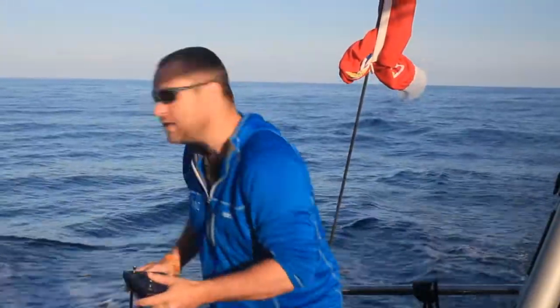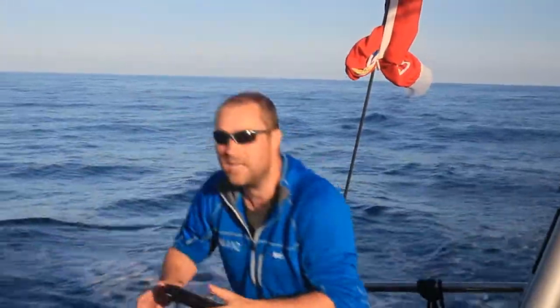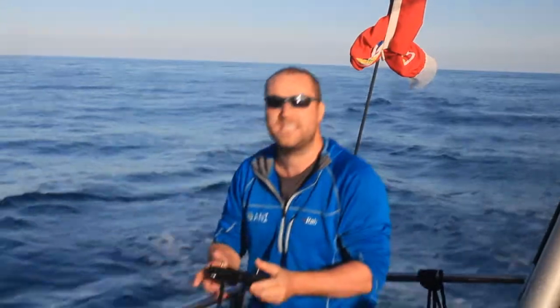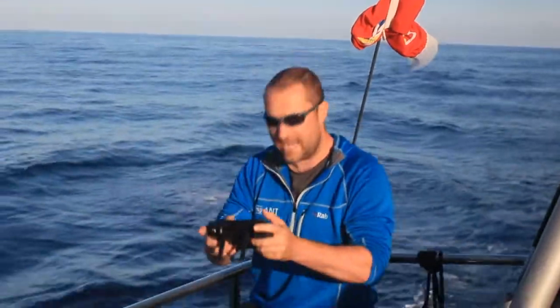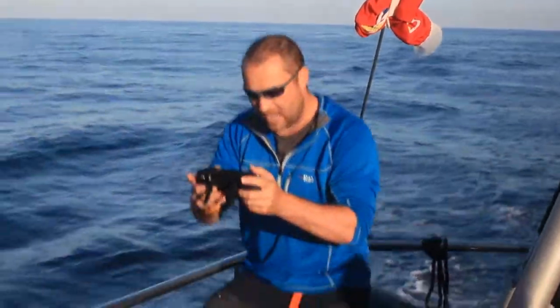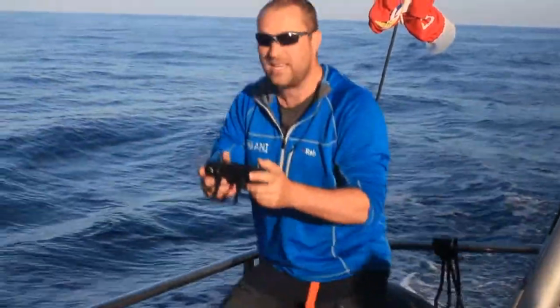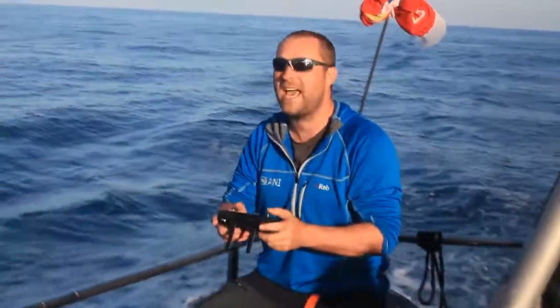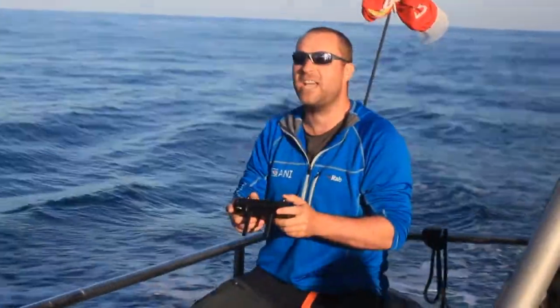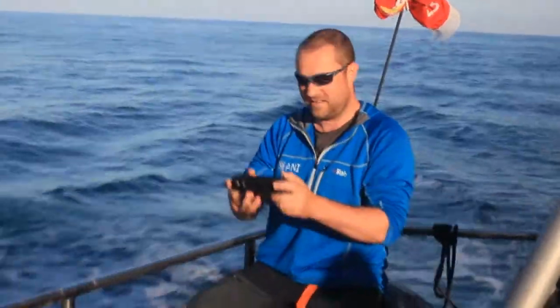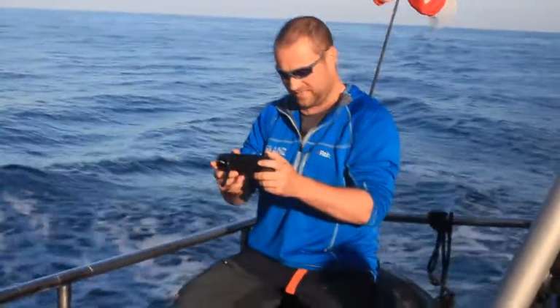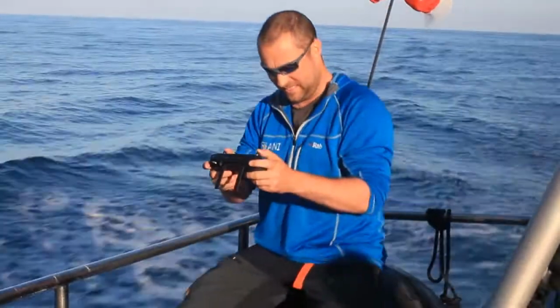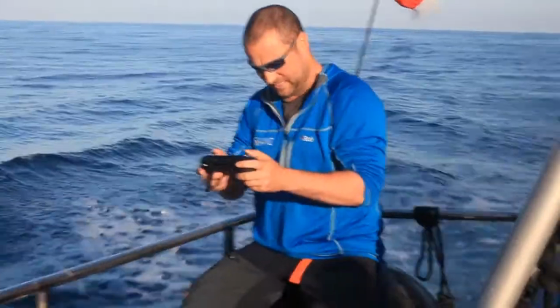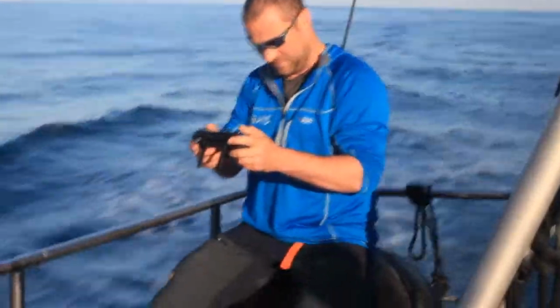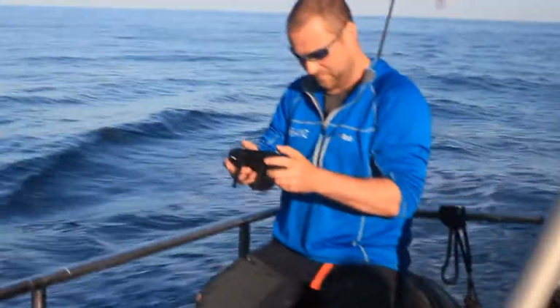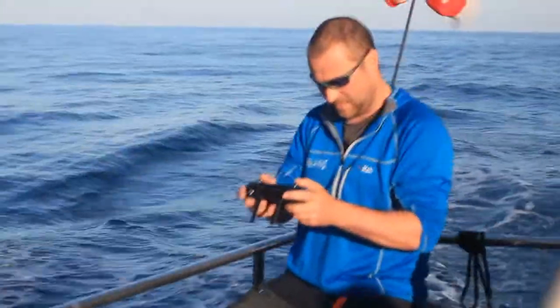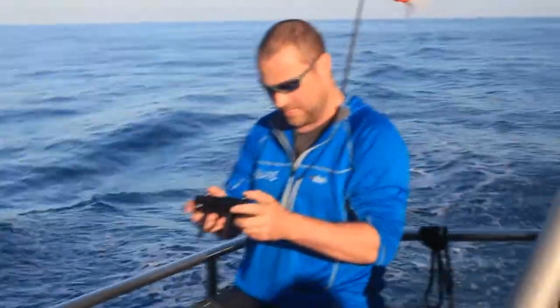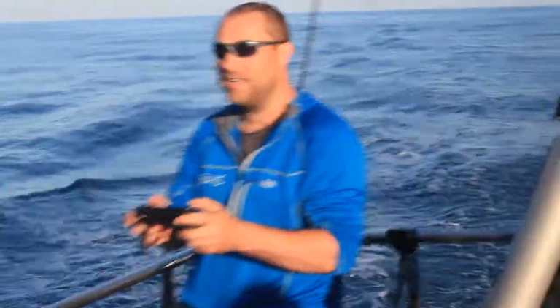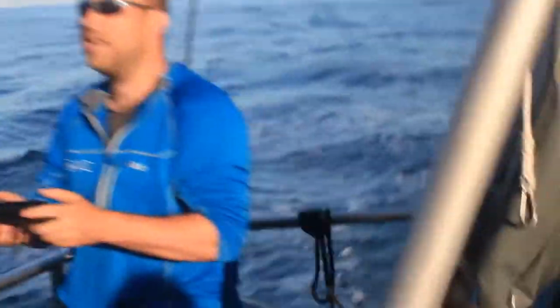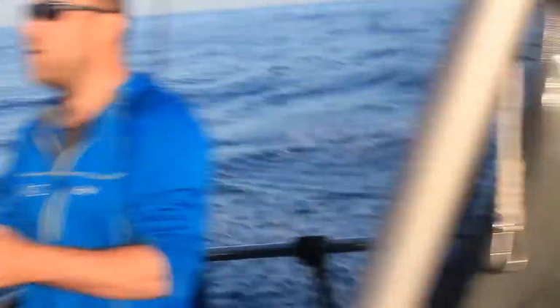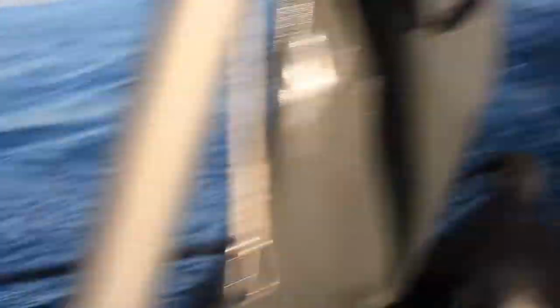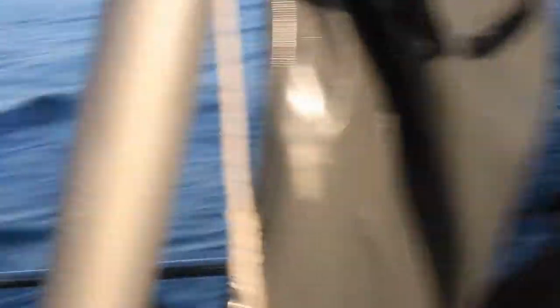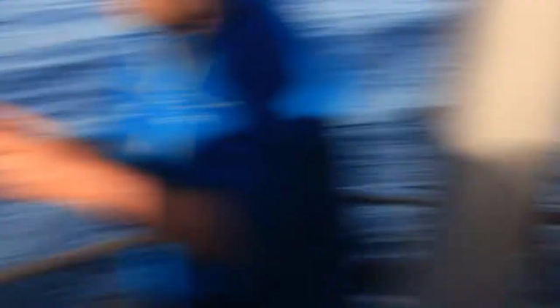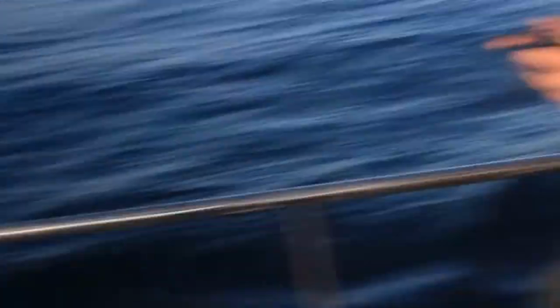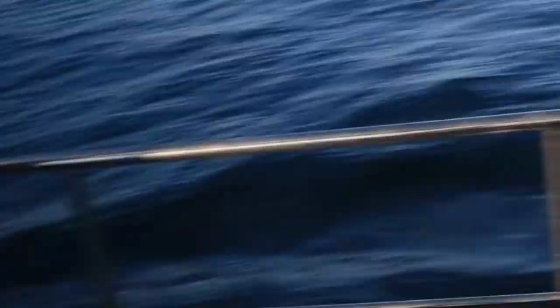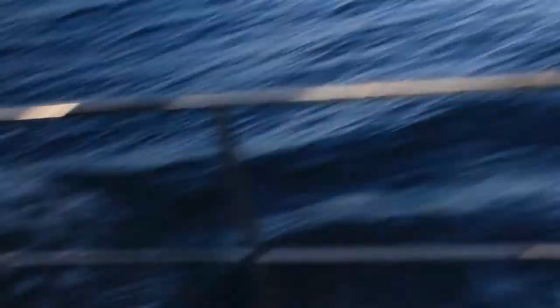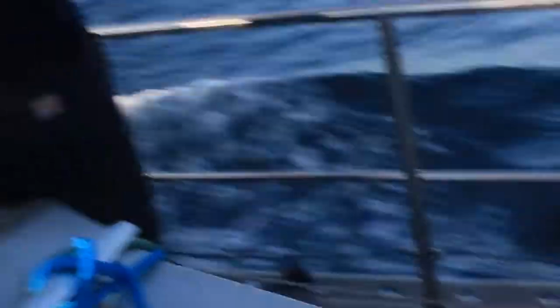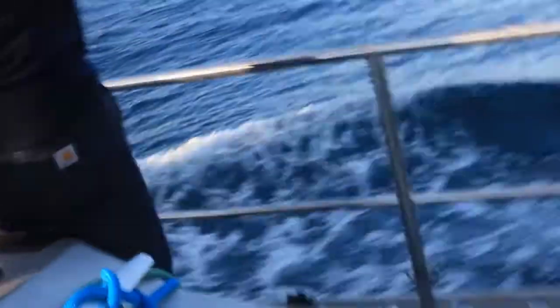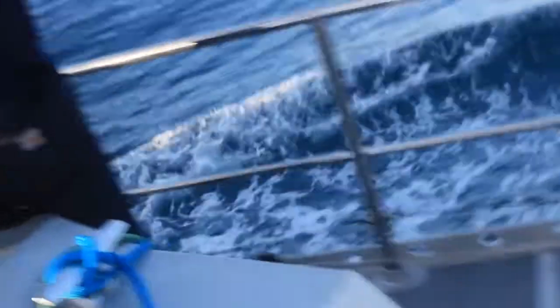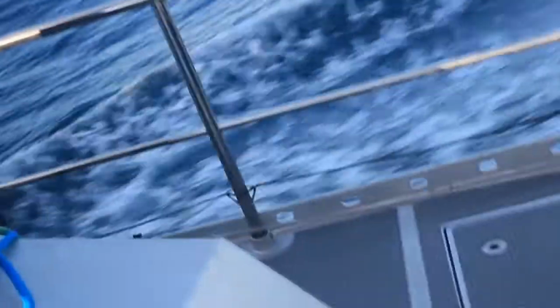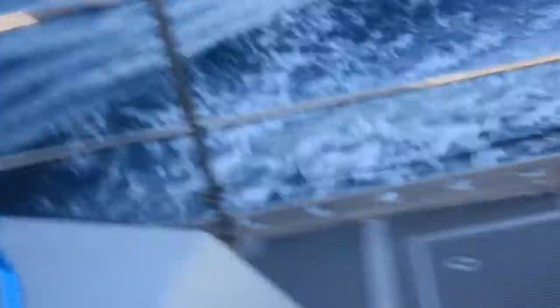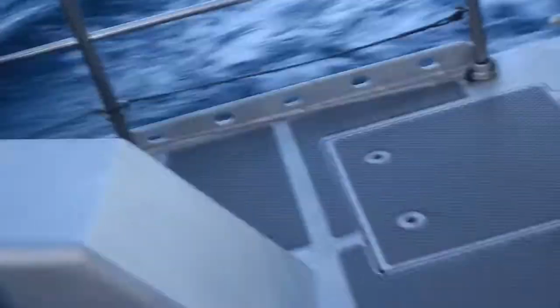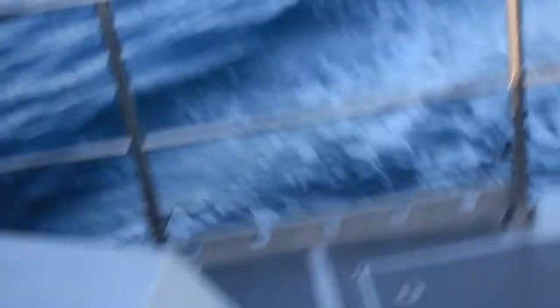I'm going to stand here looking at the catcher and bring the drone in so that it's facing away from me.